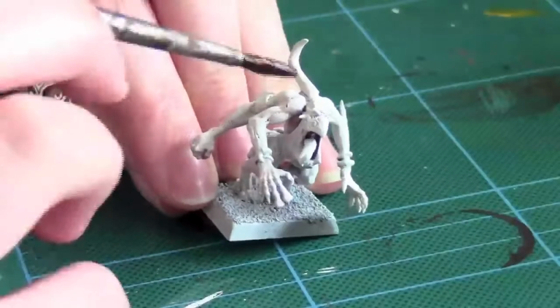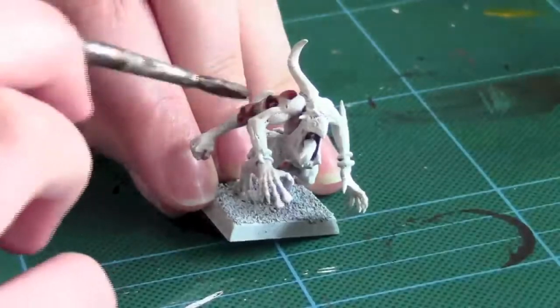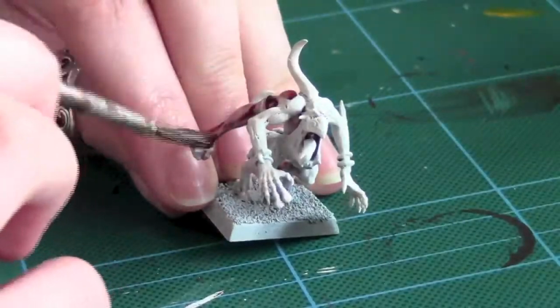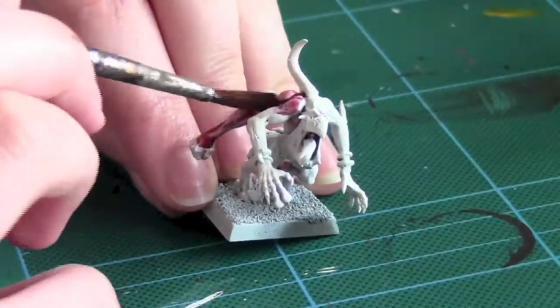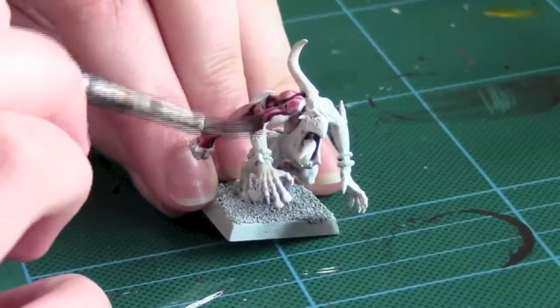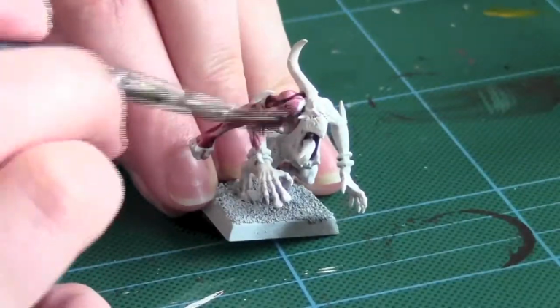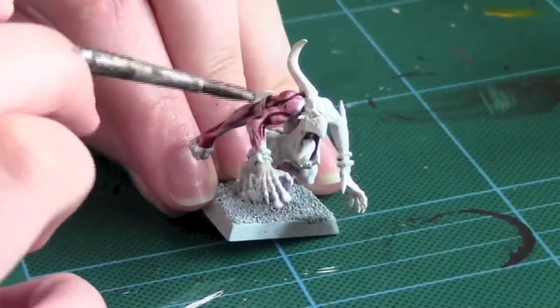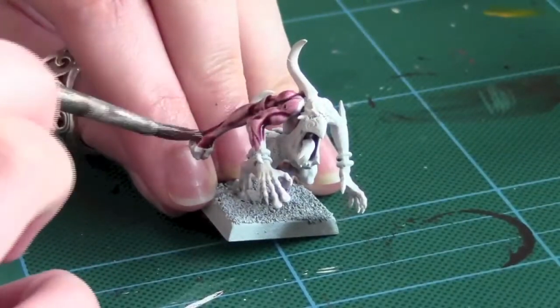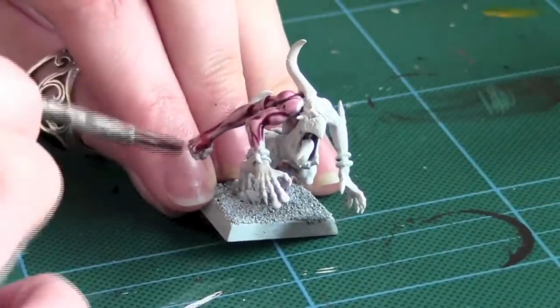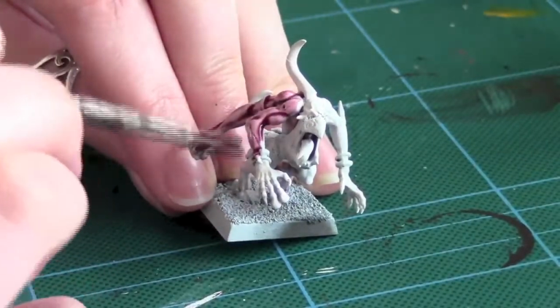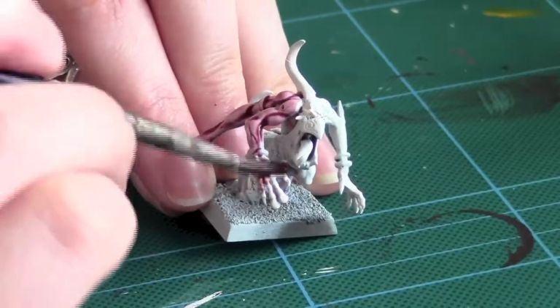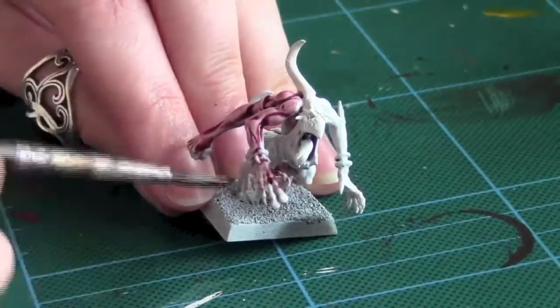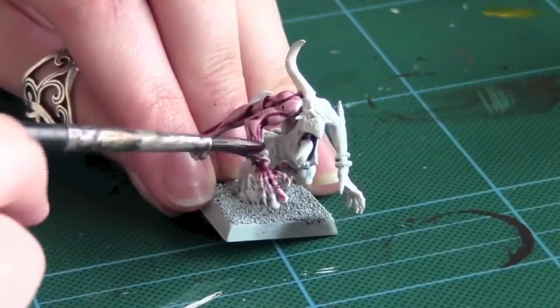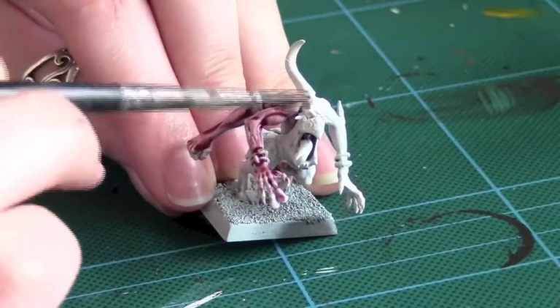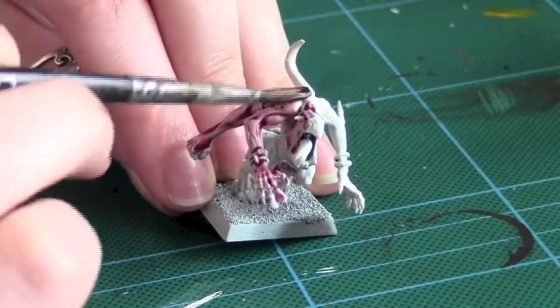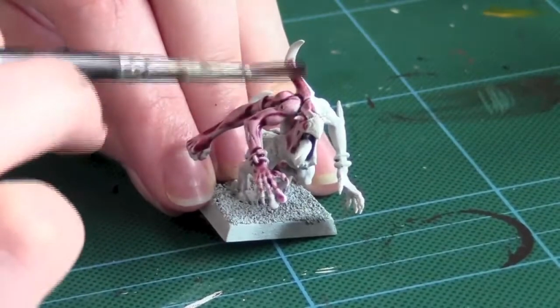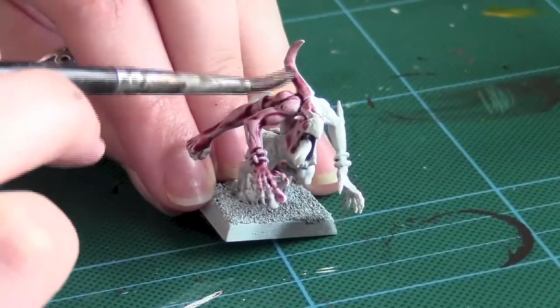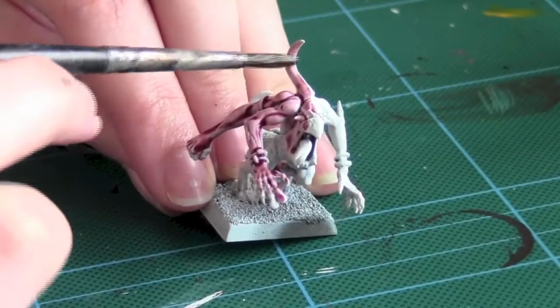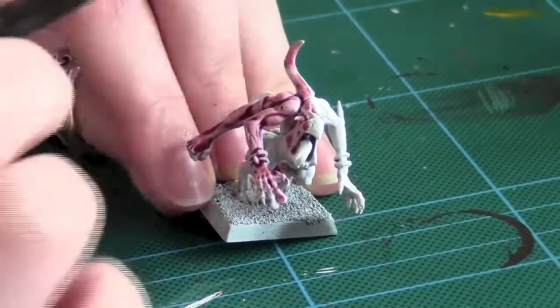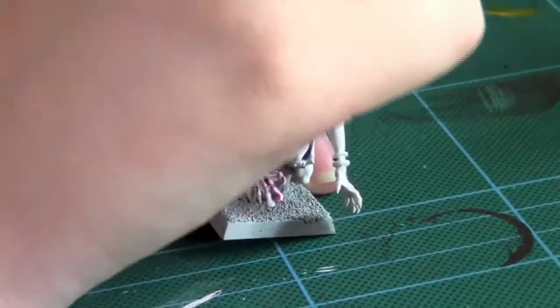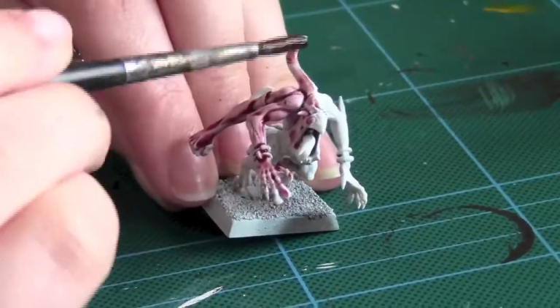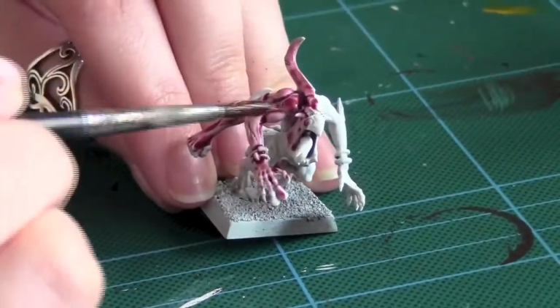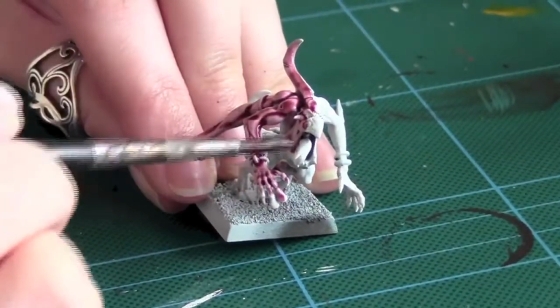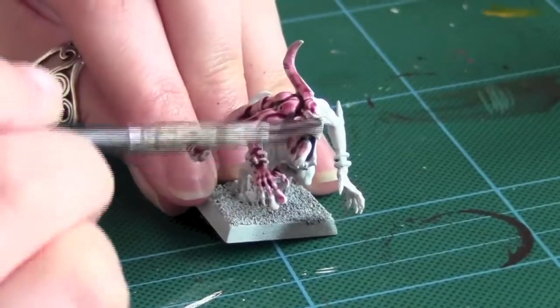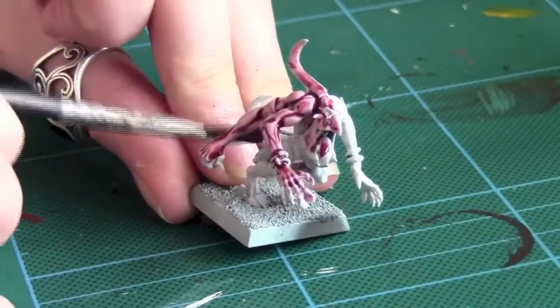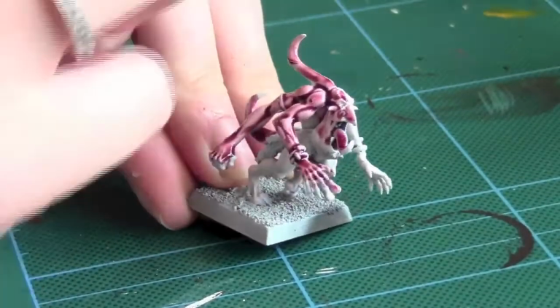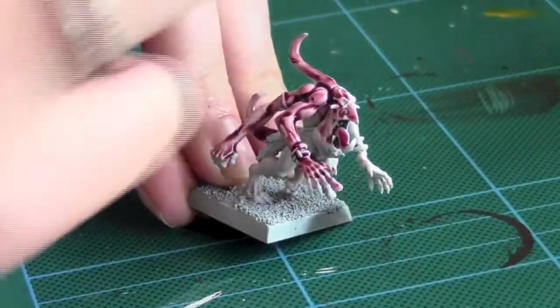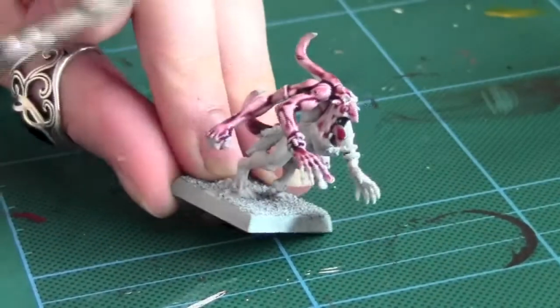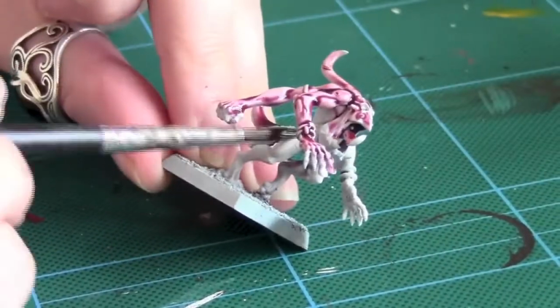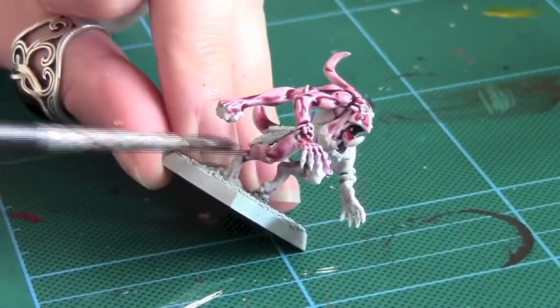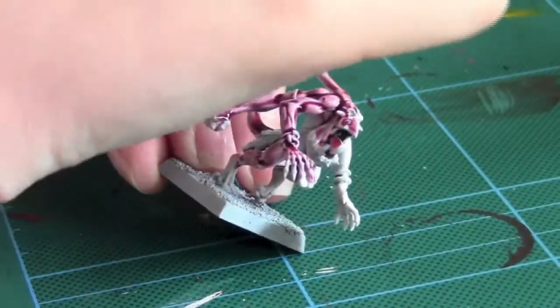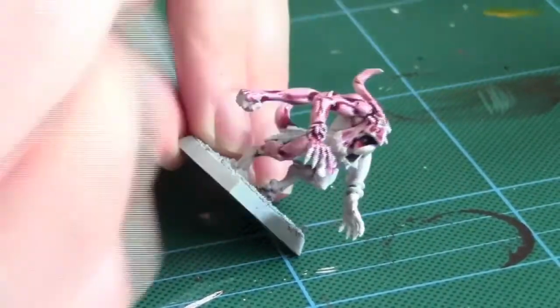Hello and welcome back to Grand Model Painting. Today I'm going to show you how to paint paint colors. First off I use Caraba Crimson over a Skull White spray paint. All the paints and the equivalents will be in the description.